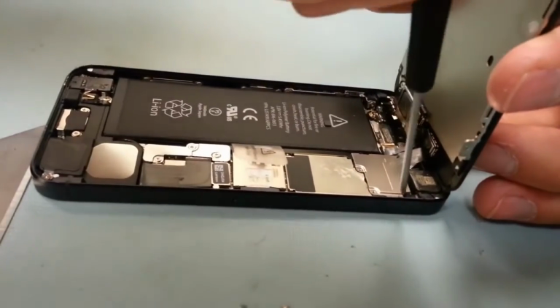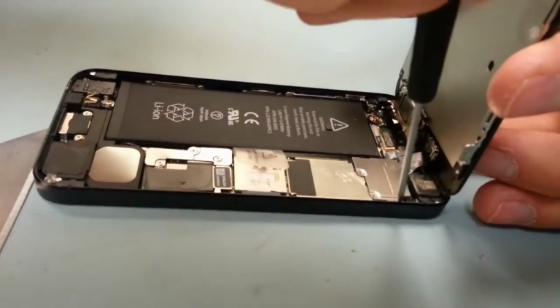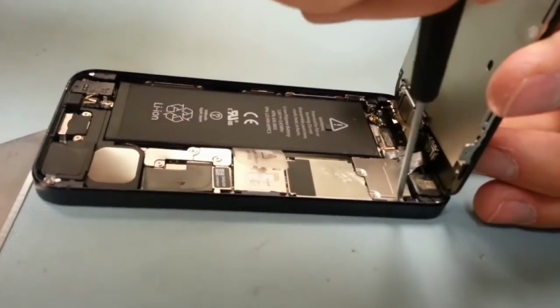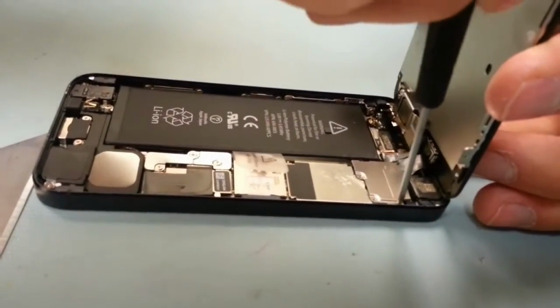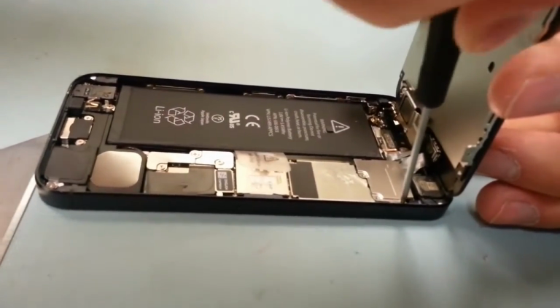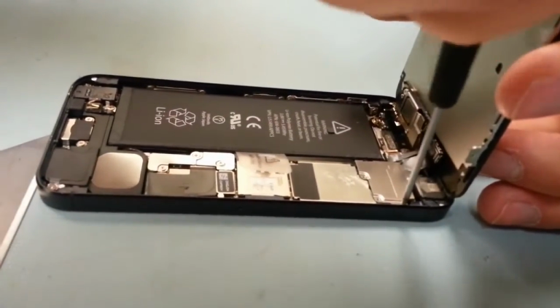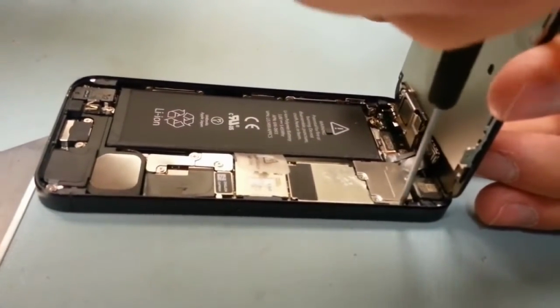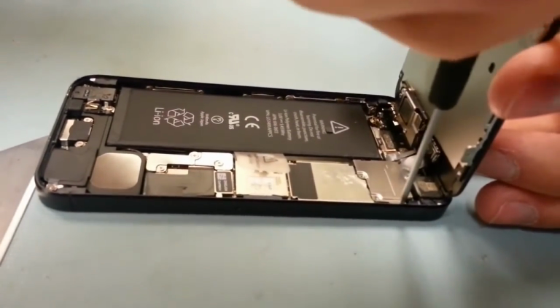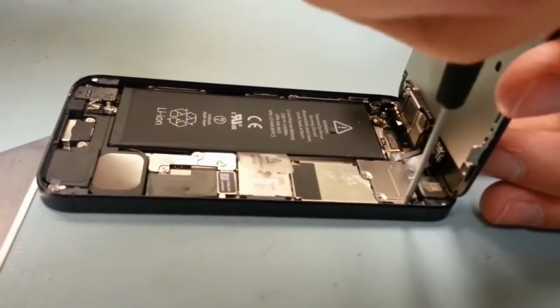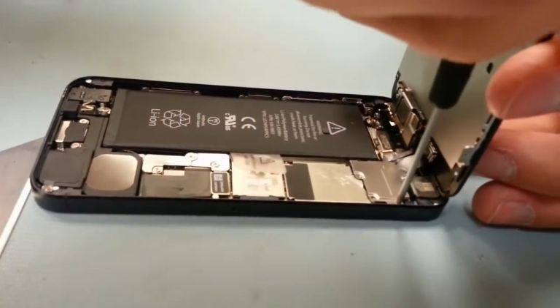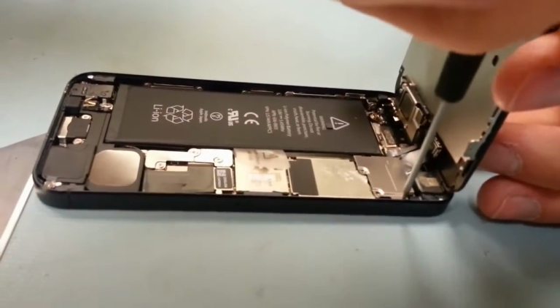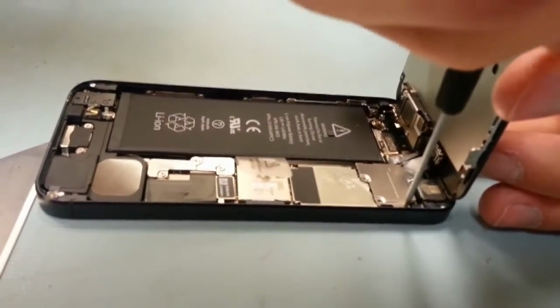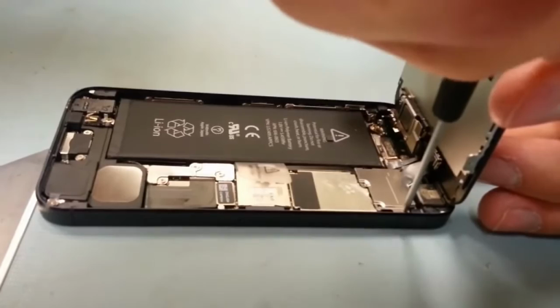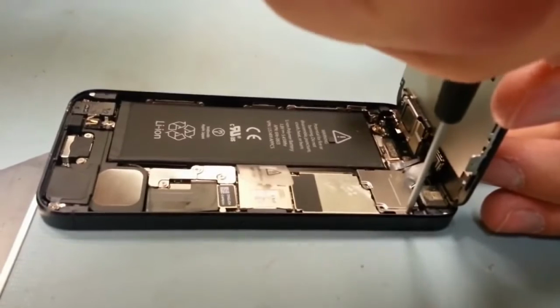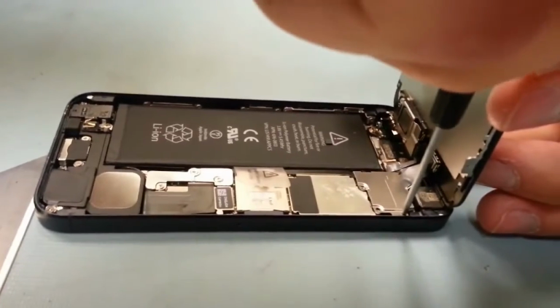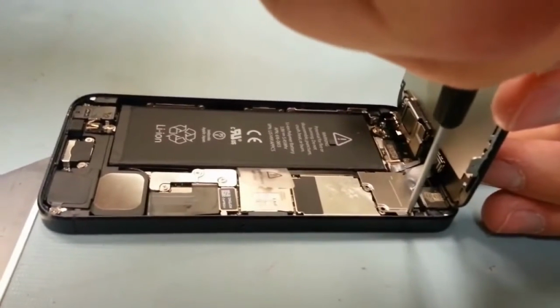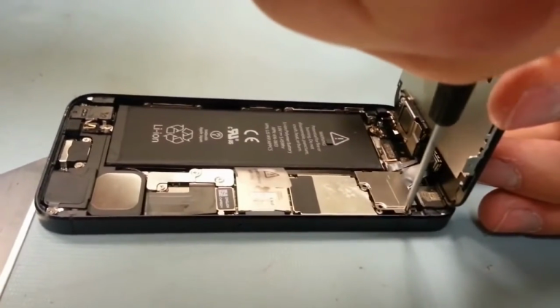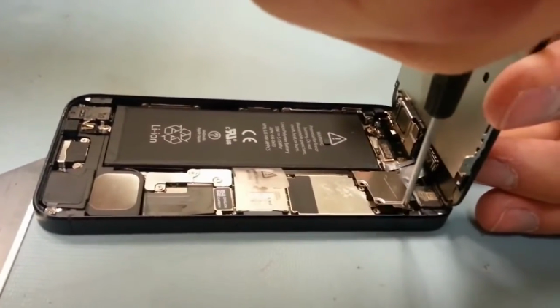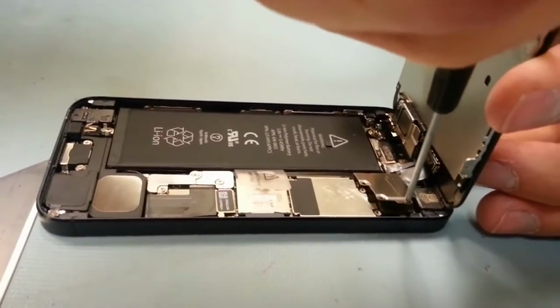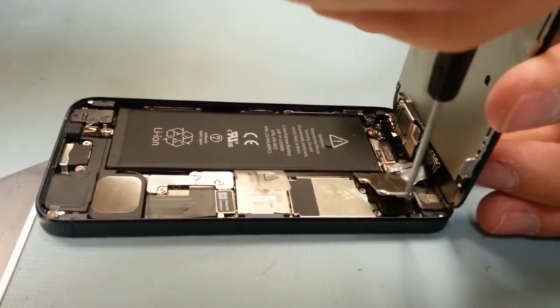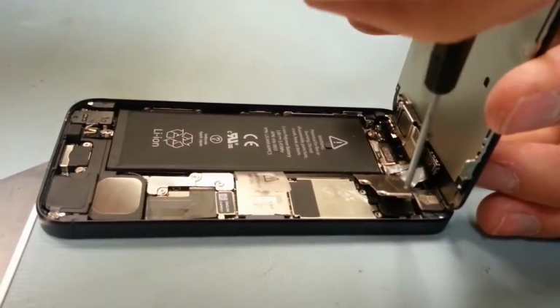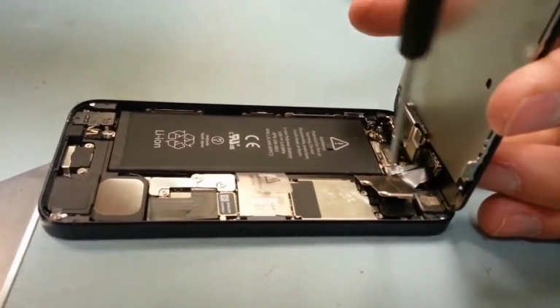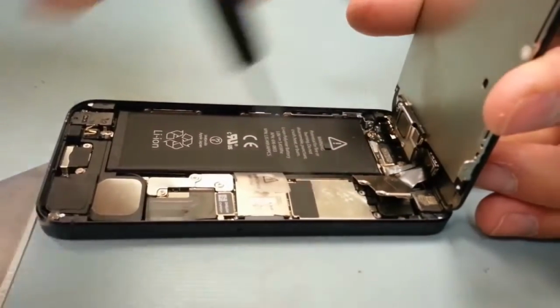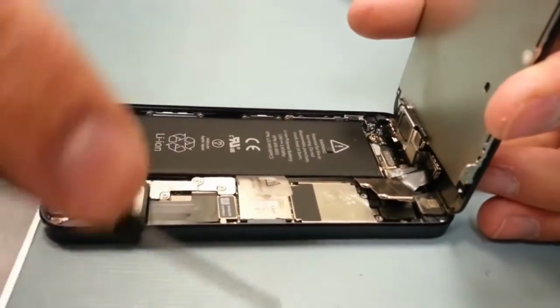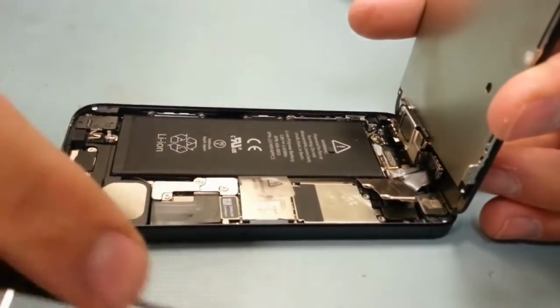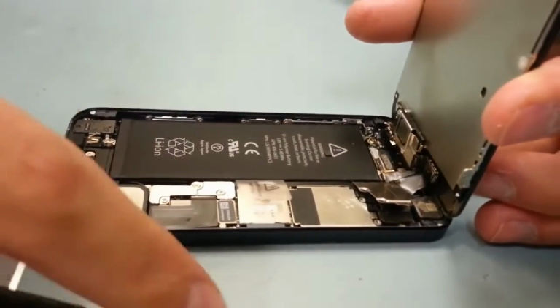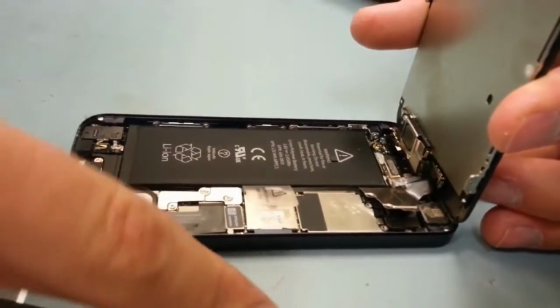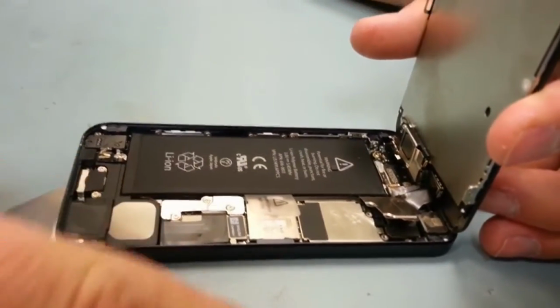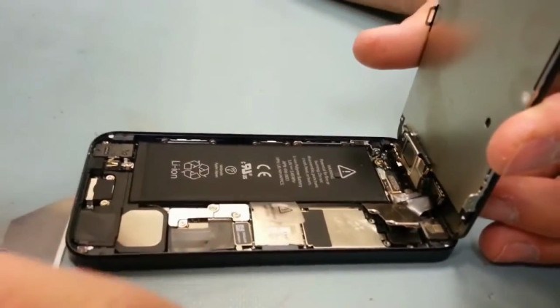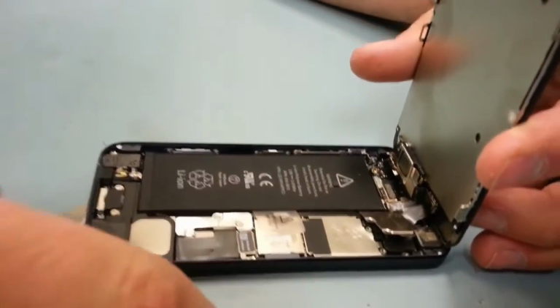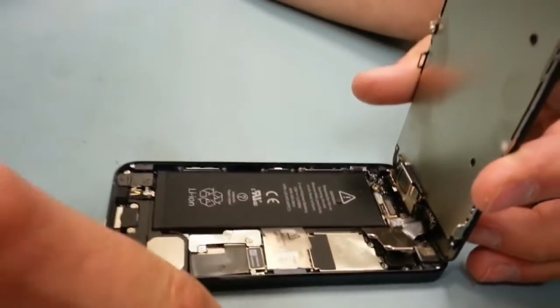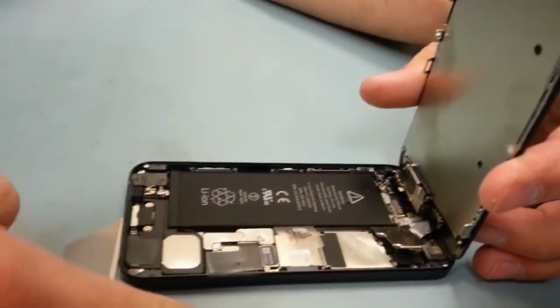Doing the iPhone 5 screen is much easier than doing the iPhone 4 or 4S screens — to replace those screens, you have to undo about 30 screws.